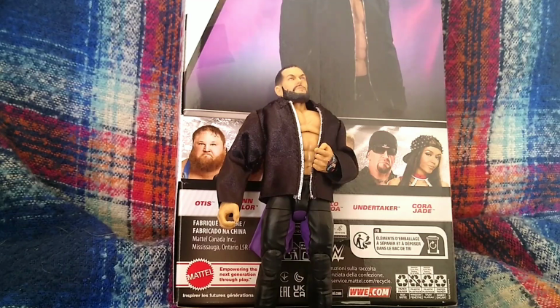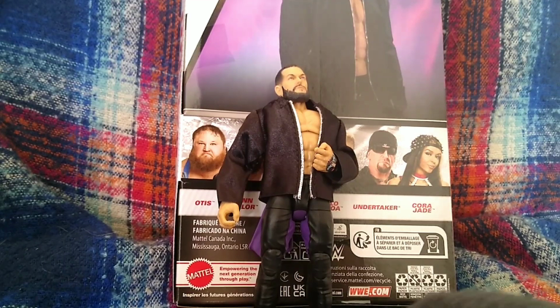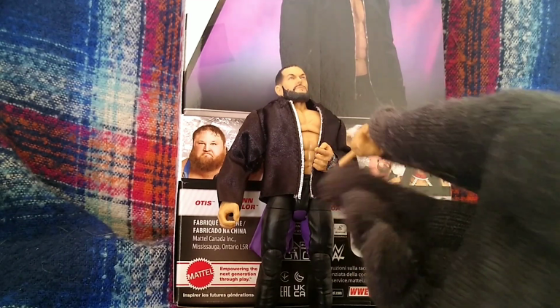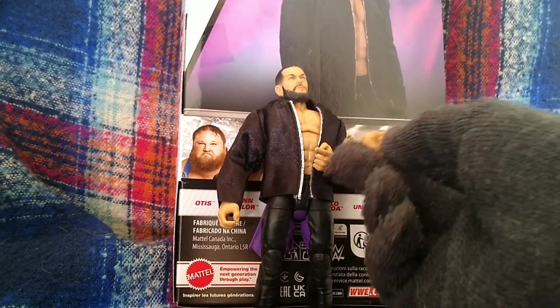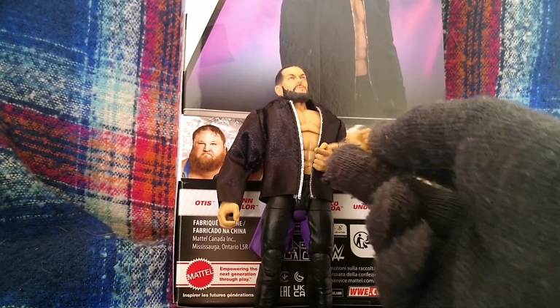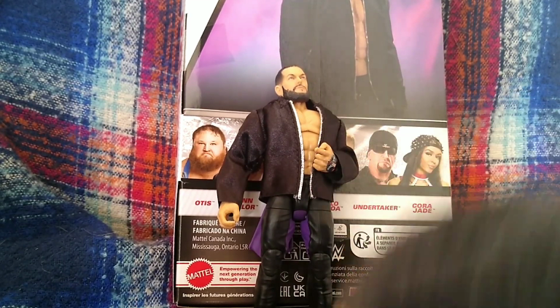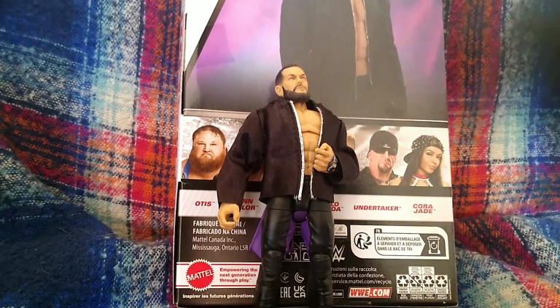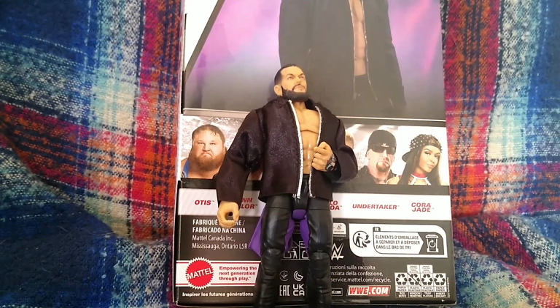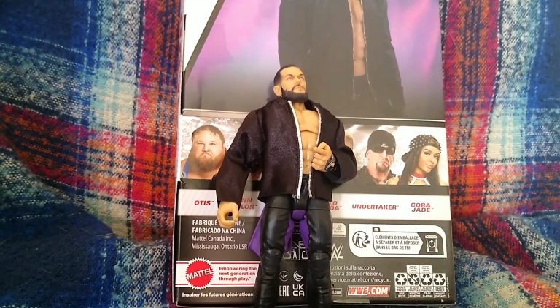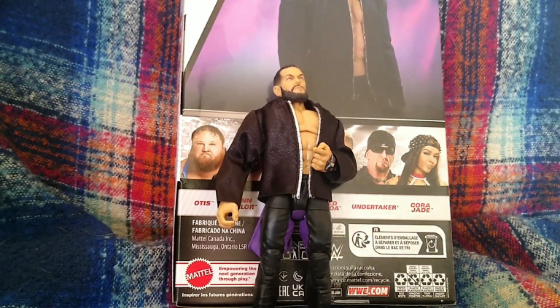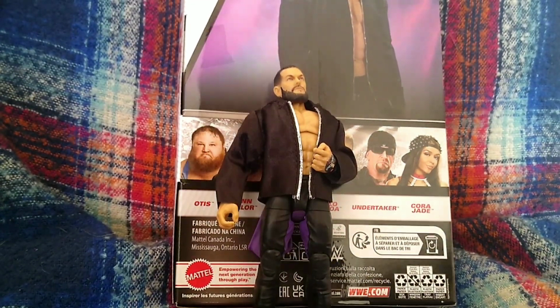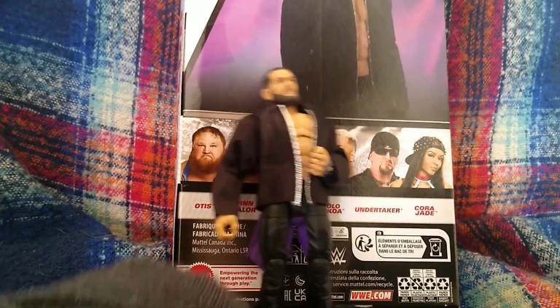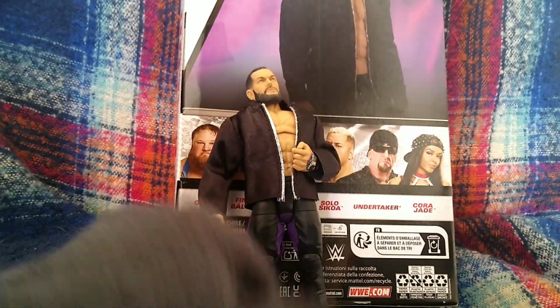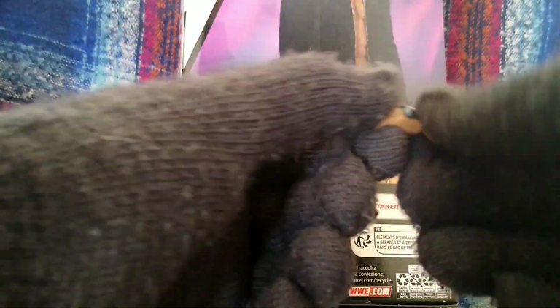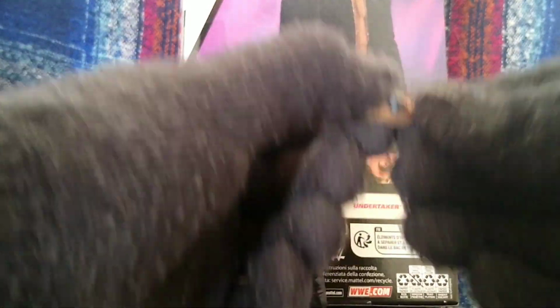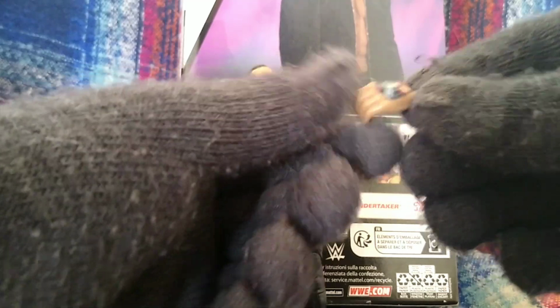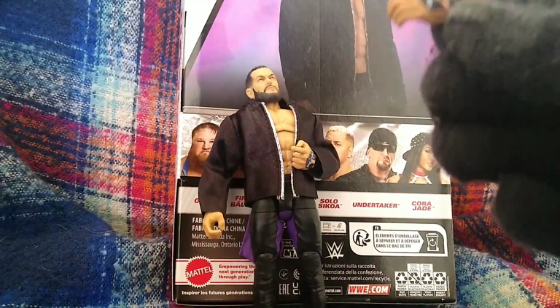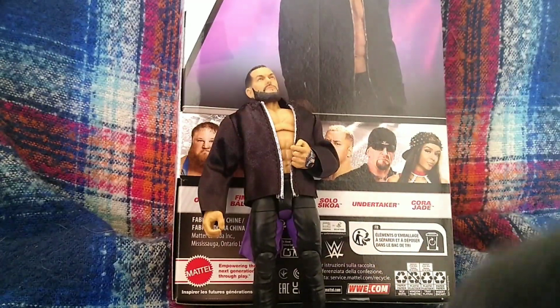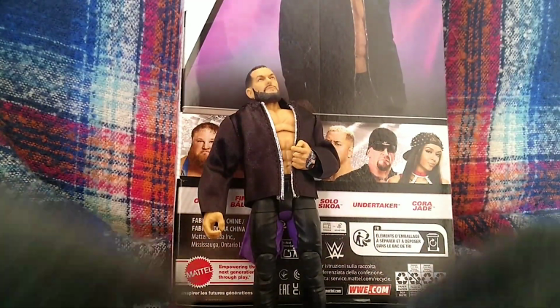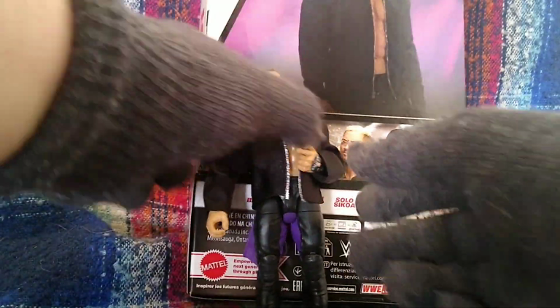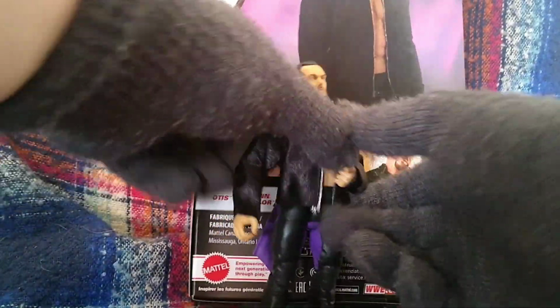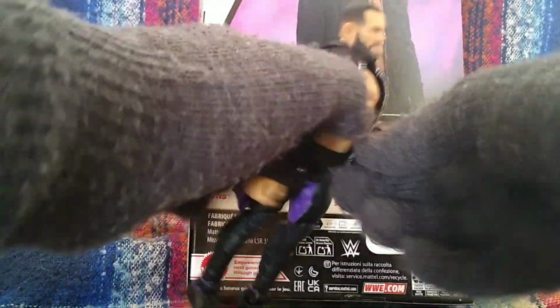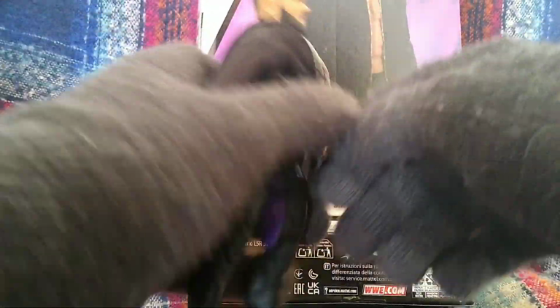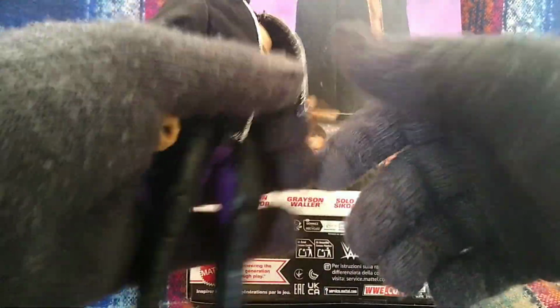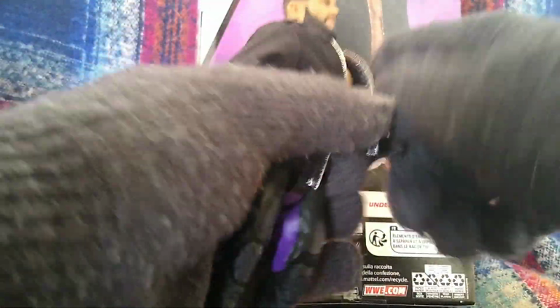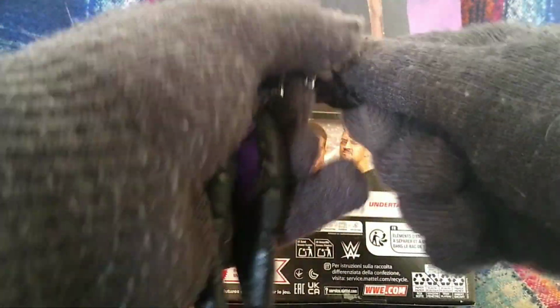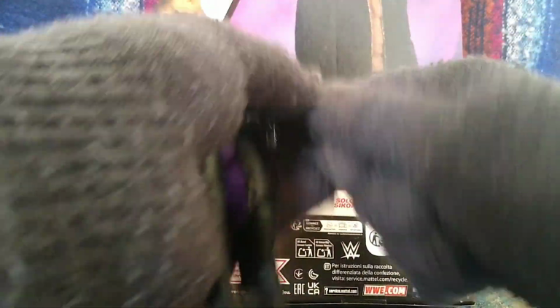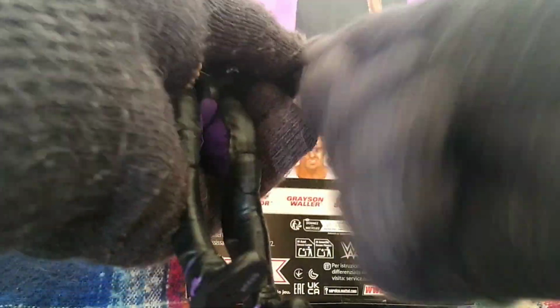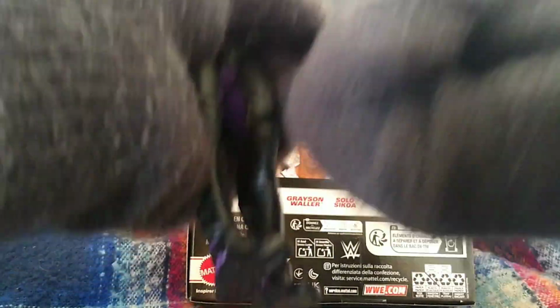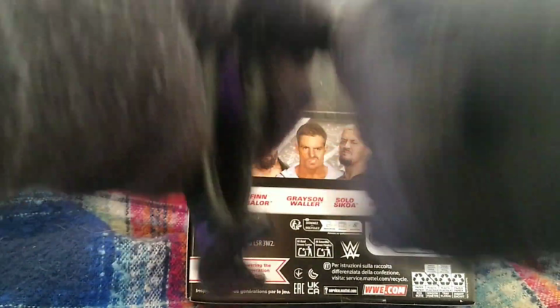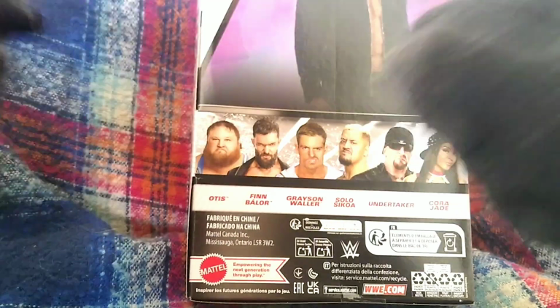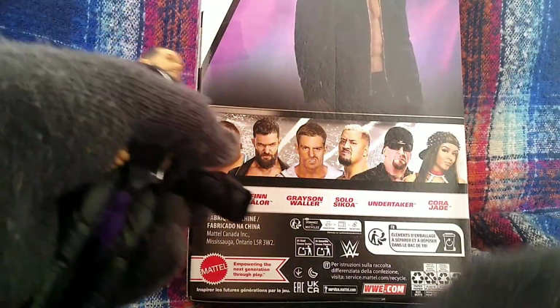That hand goes paired with the other hand for his entrance pose. You've also got two grappling hands, both with the tattoo on. I'm going to be displaying with the tattoo hands, so let's take this one off.